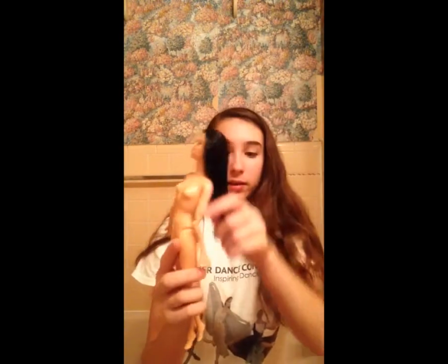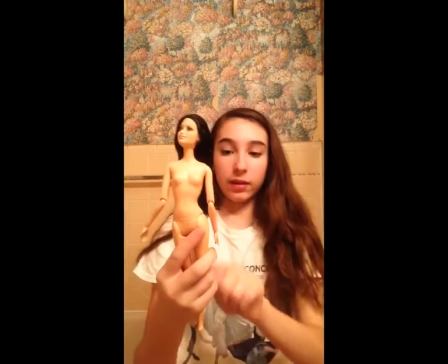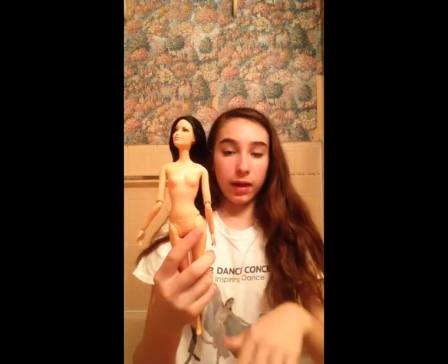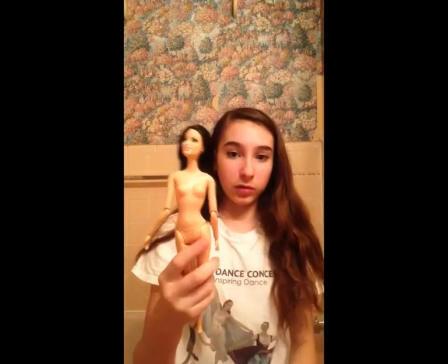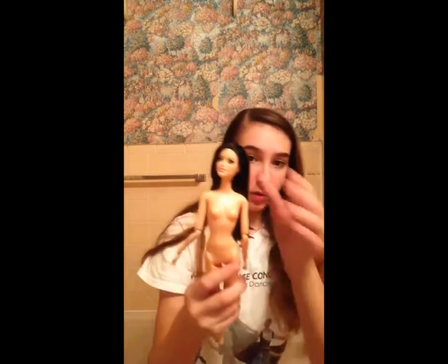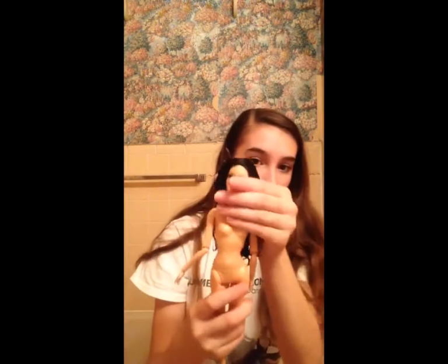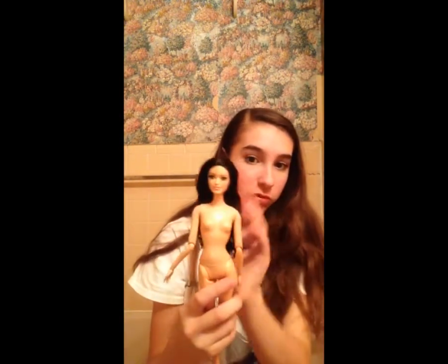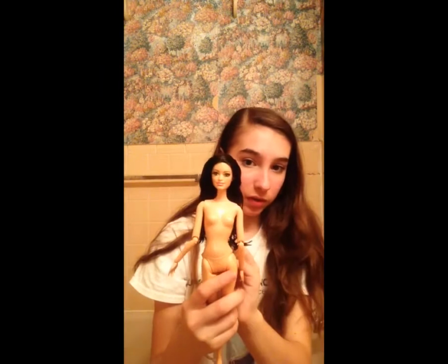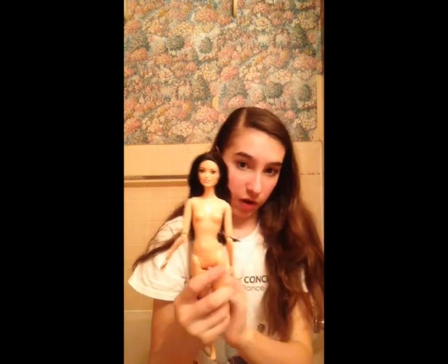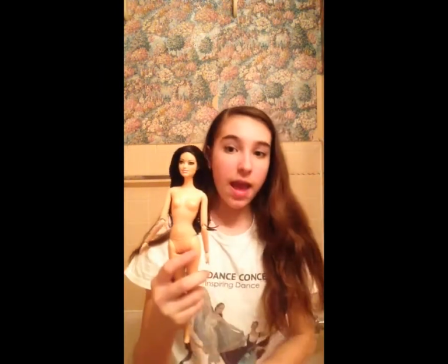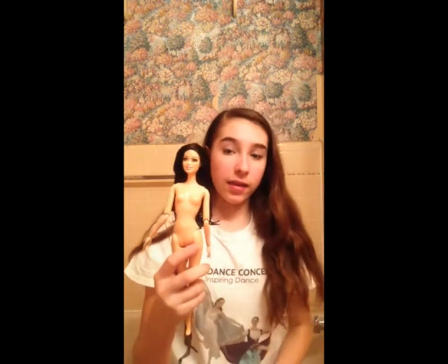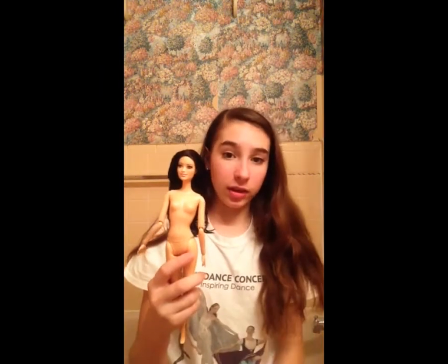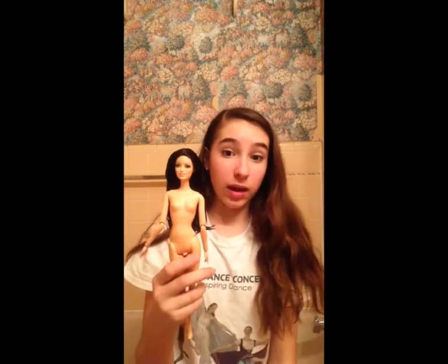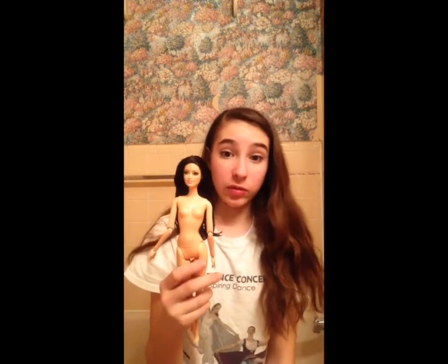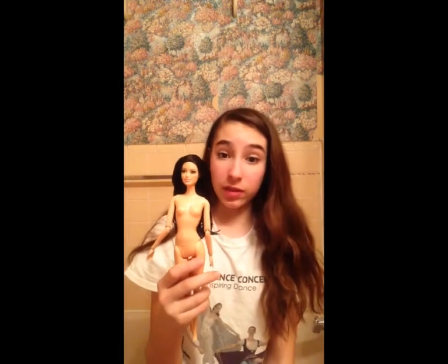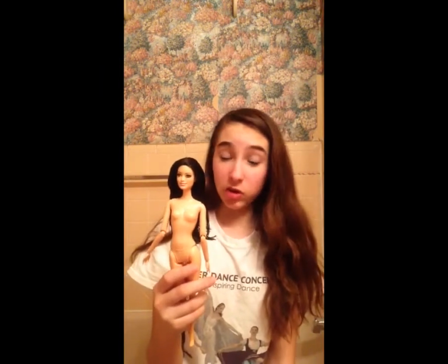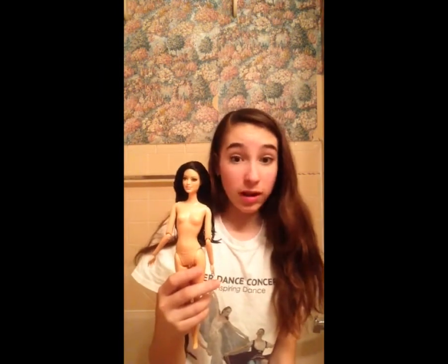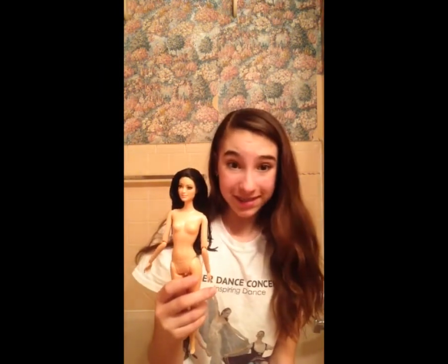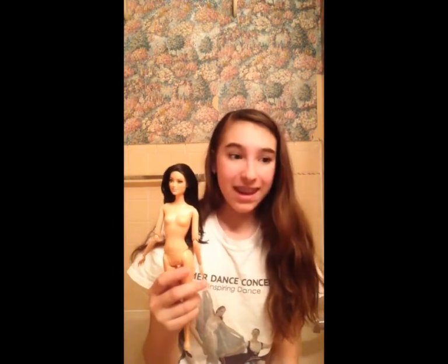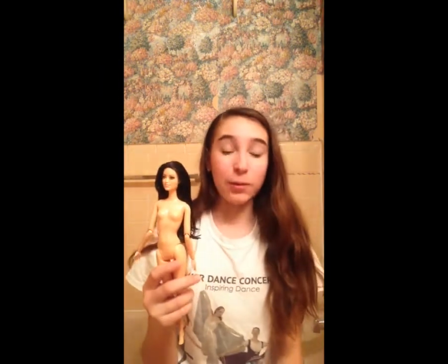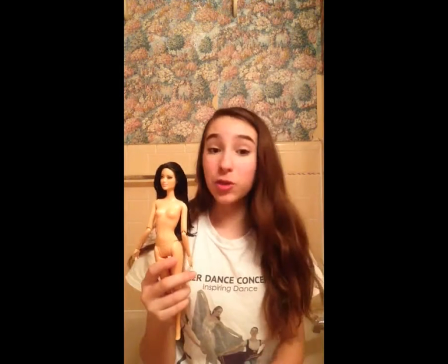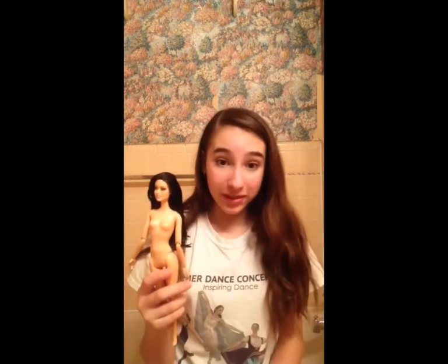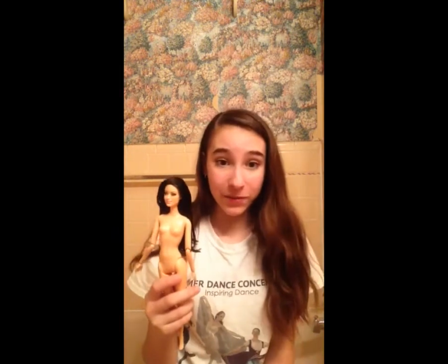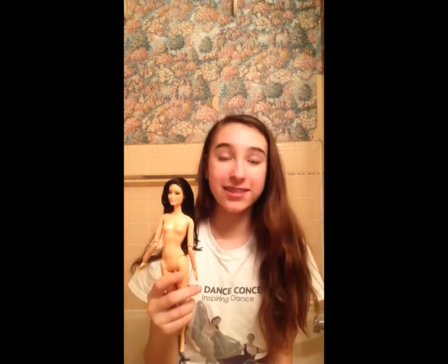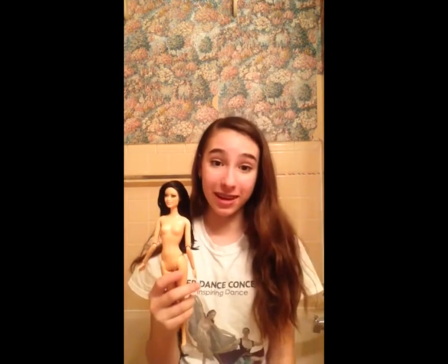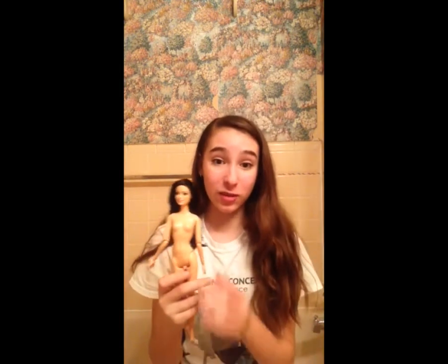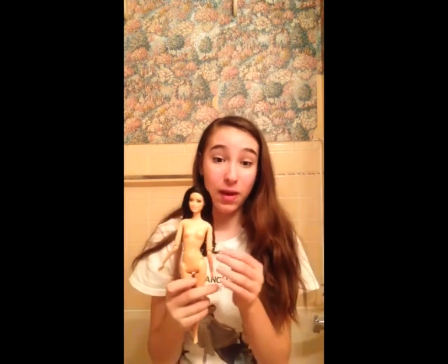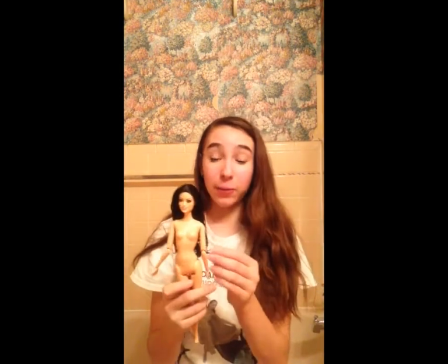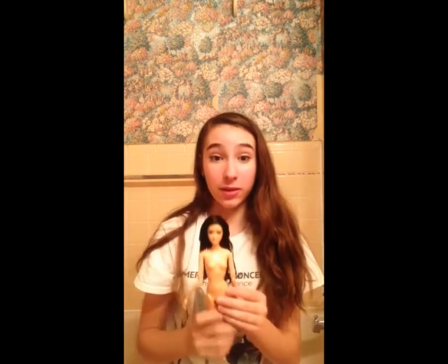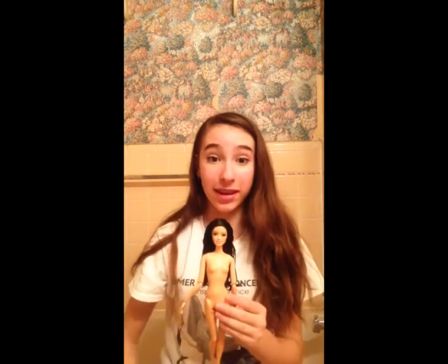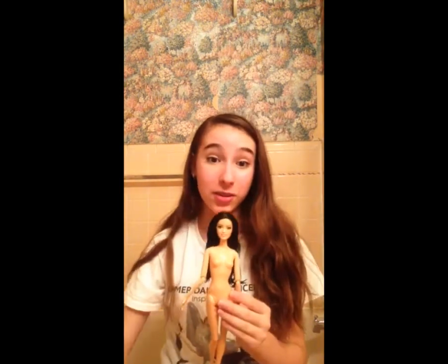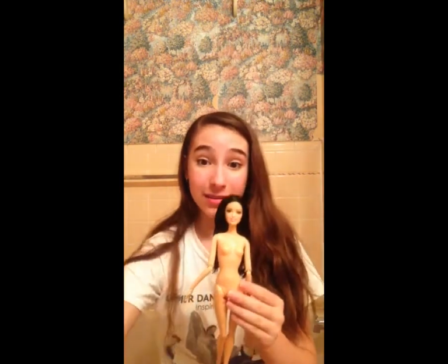The next thing I'm going to do is dress her, and then you guys will see the finished product. I'm super excited for you guys to see it.